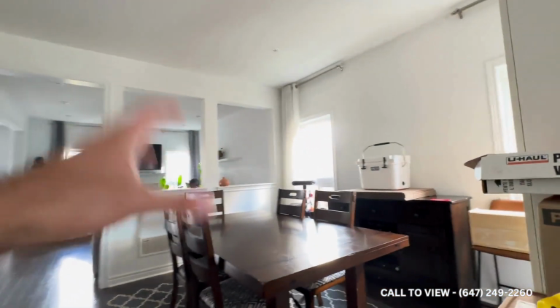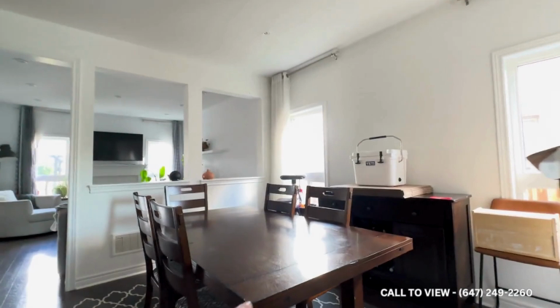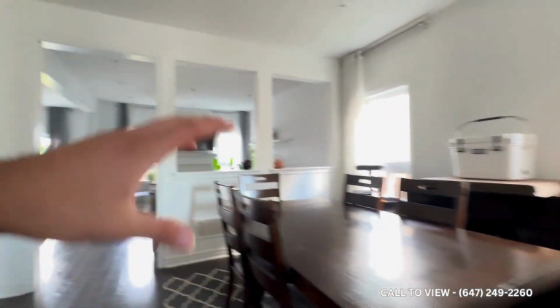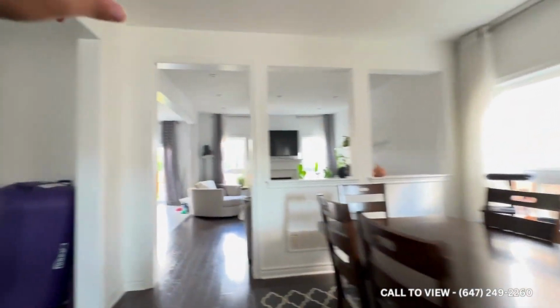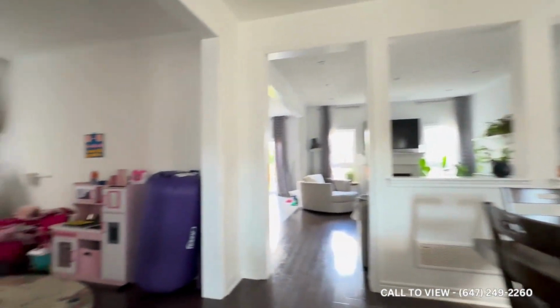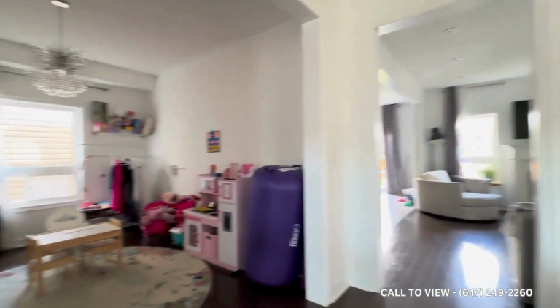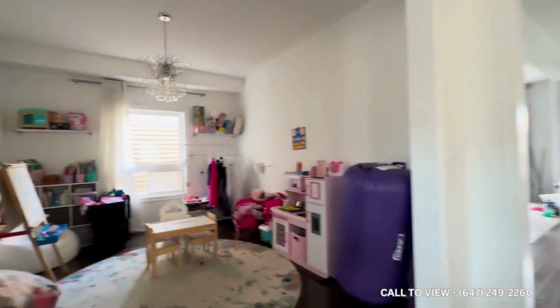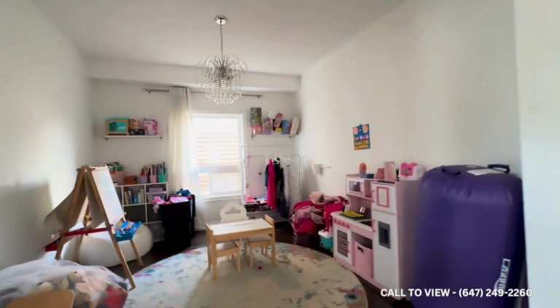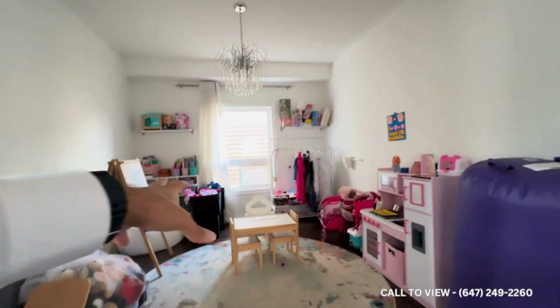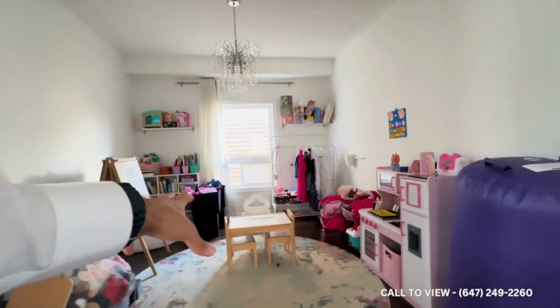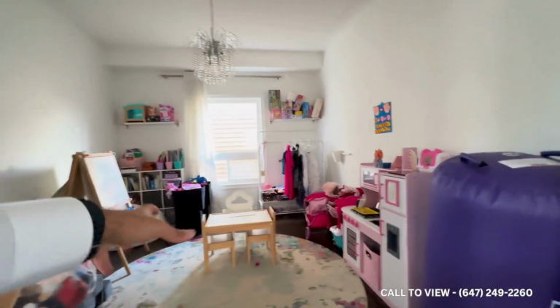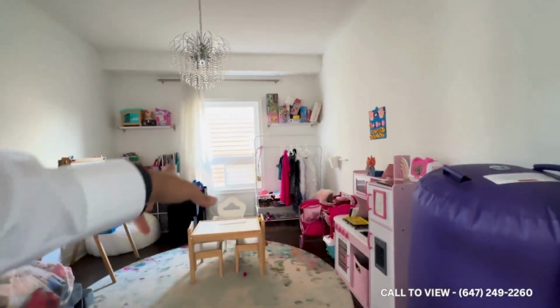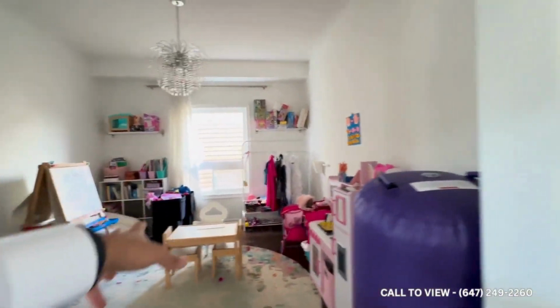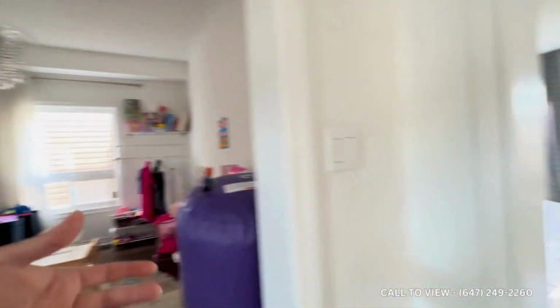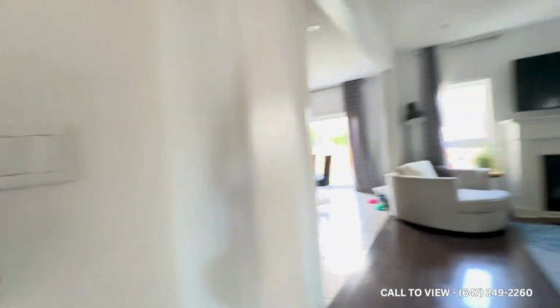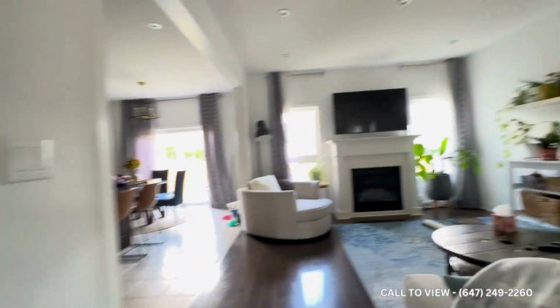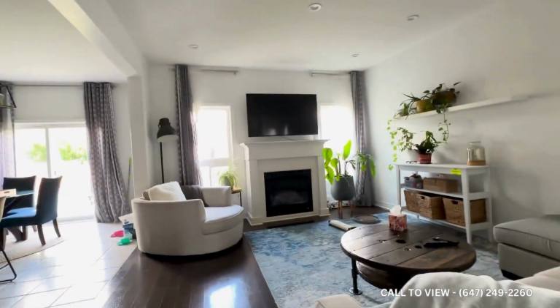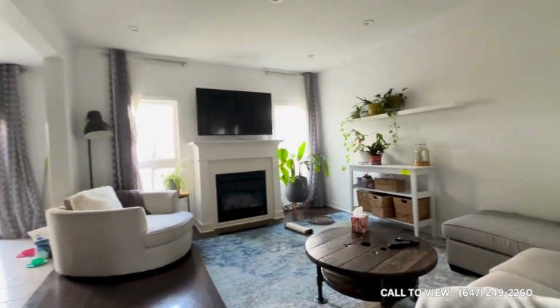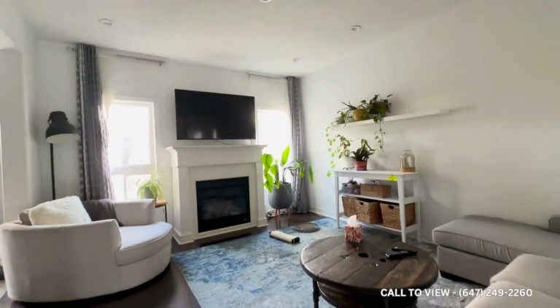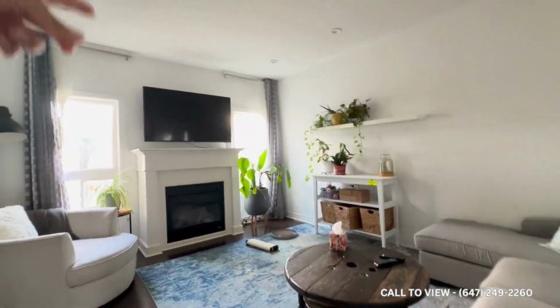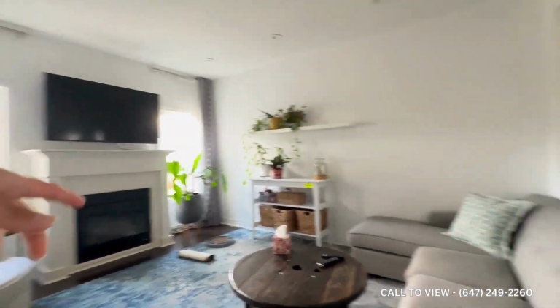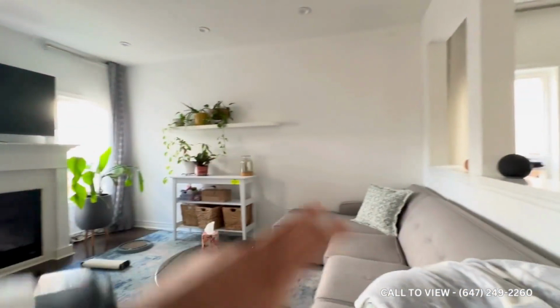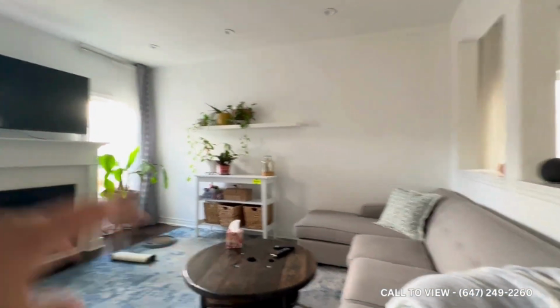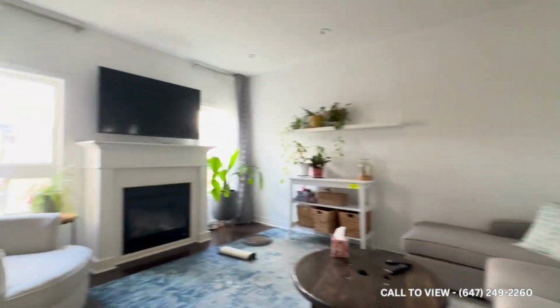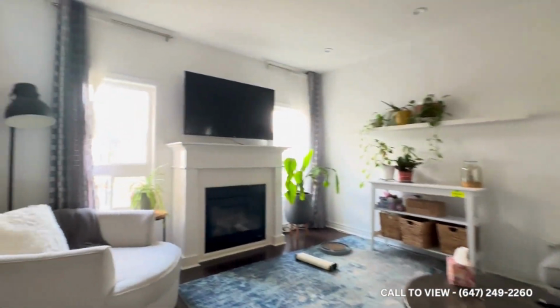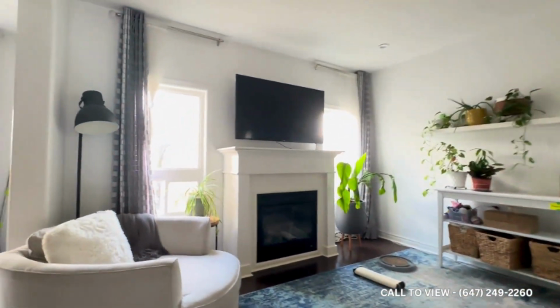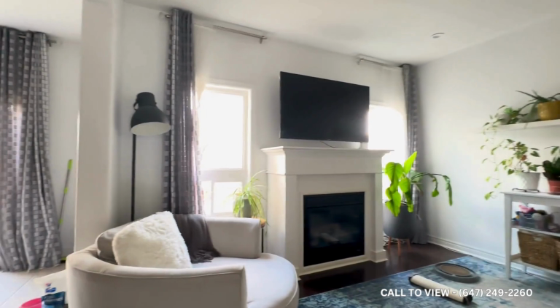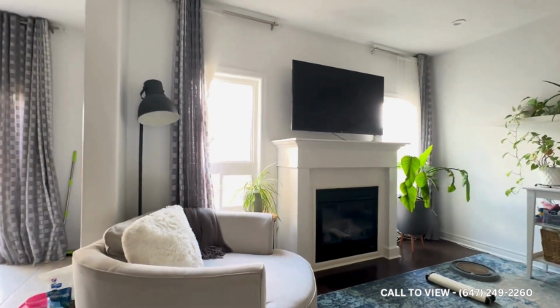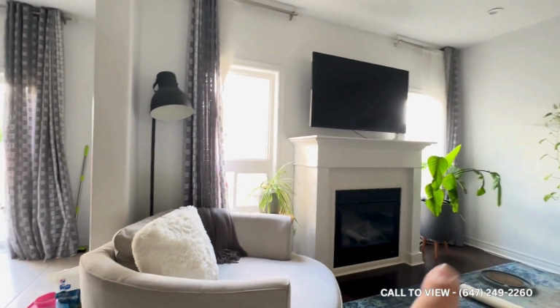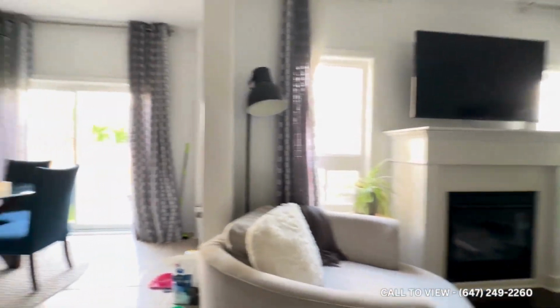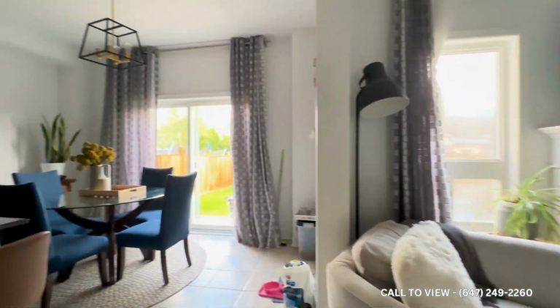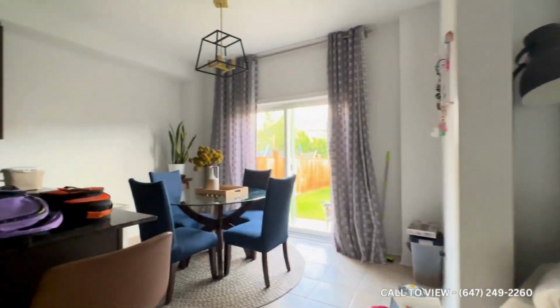Here you have your dining table. You have pot lights throughout the entire space and a formal dining area, which is currently being used as a kids area. You have your entertainment space with a TV on the wall — you can put an L-shaped sectional. Tons of natural light pouring in, and you also get a fireplace.